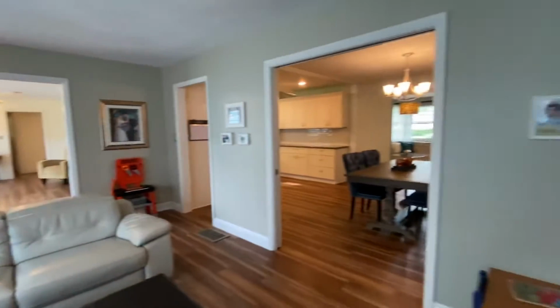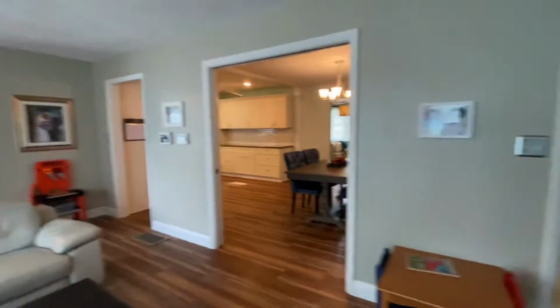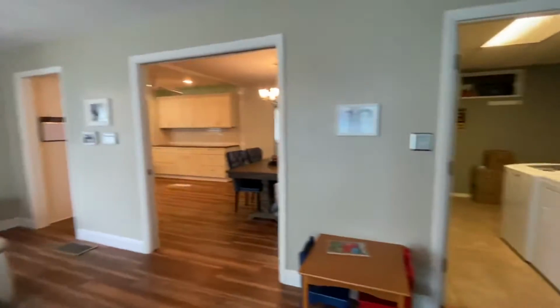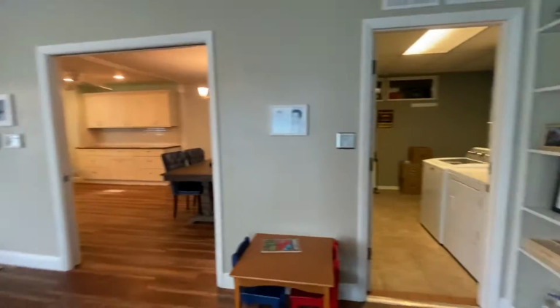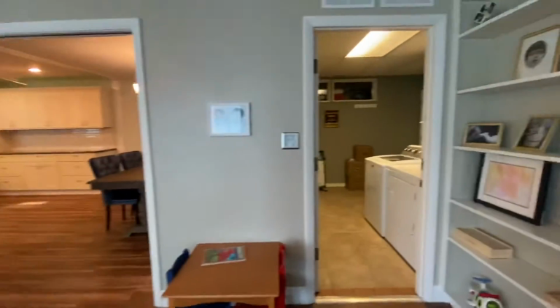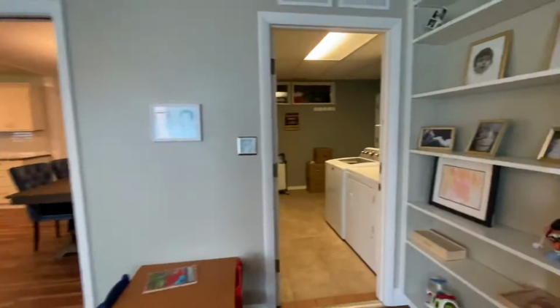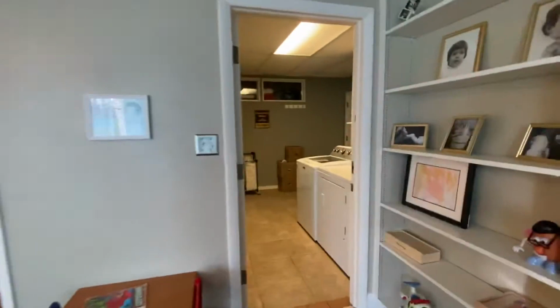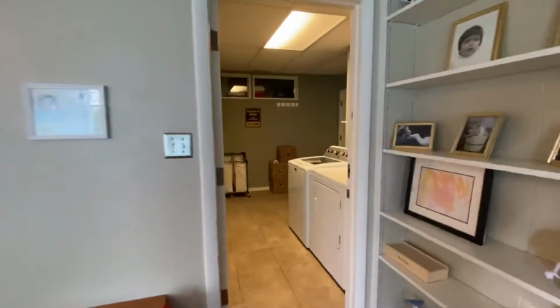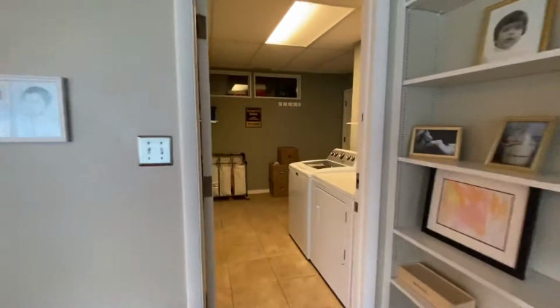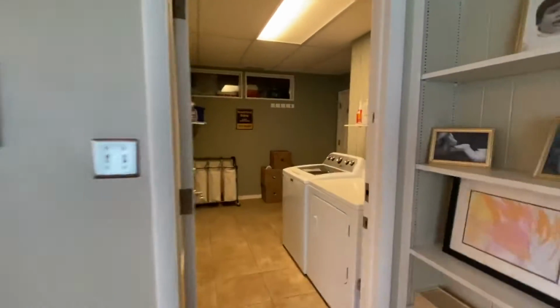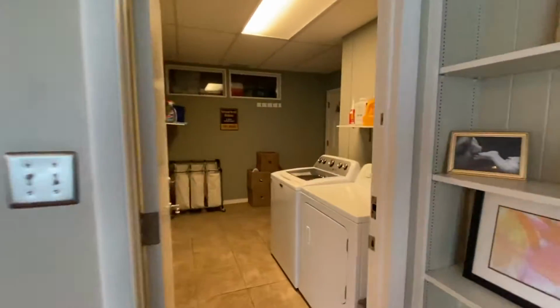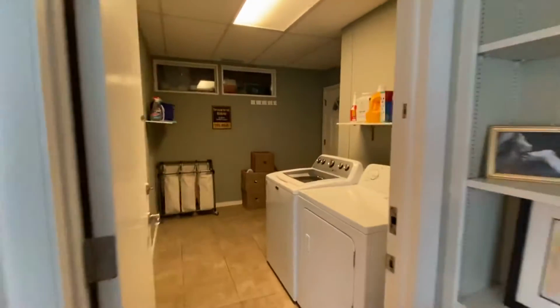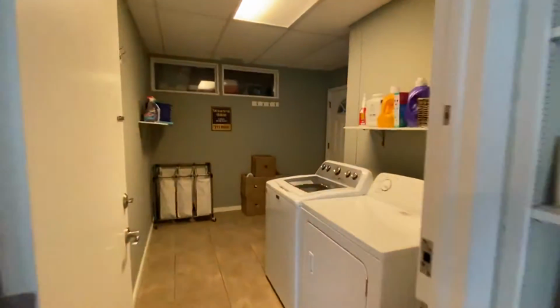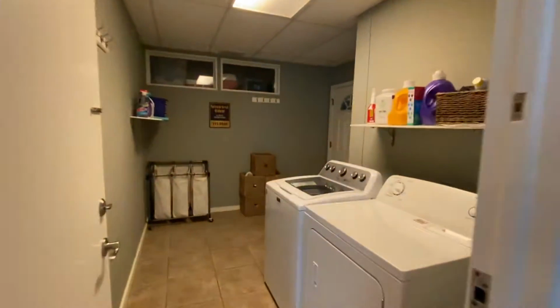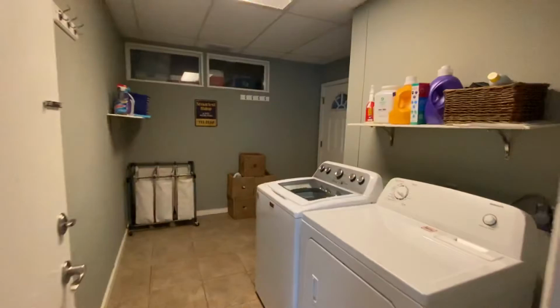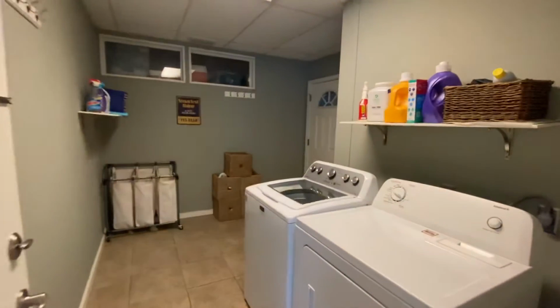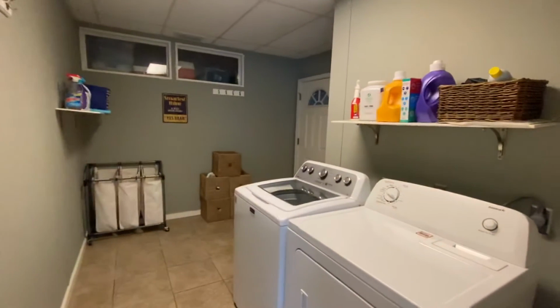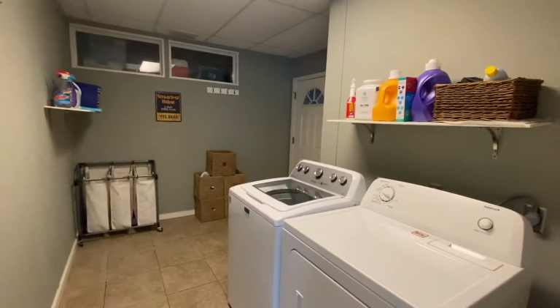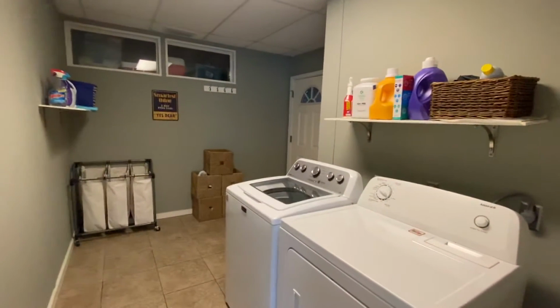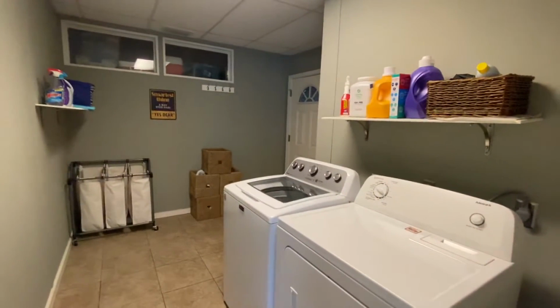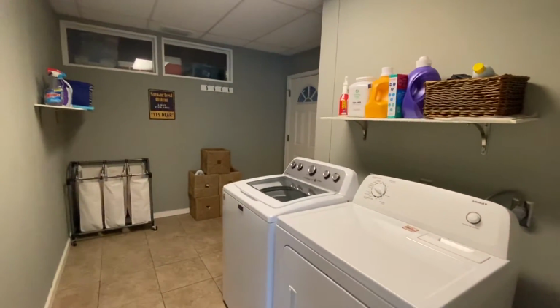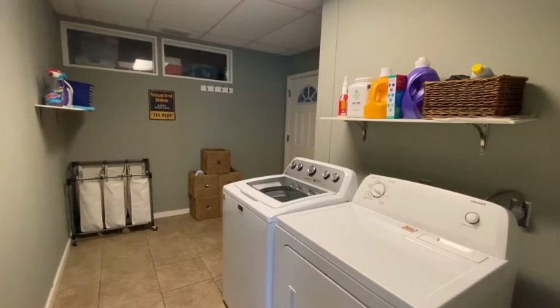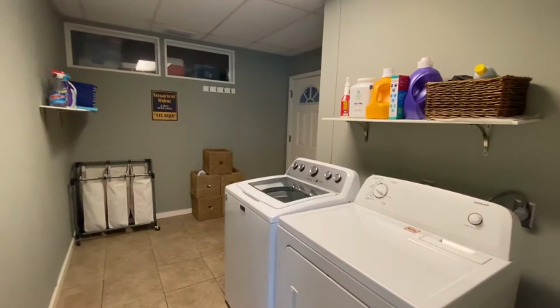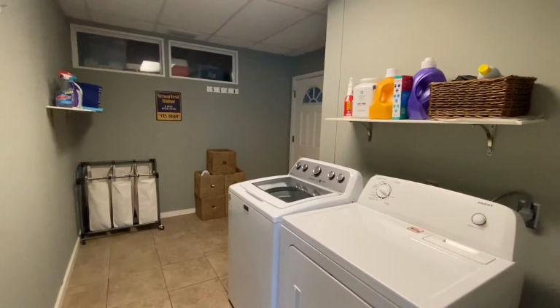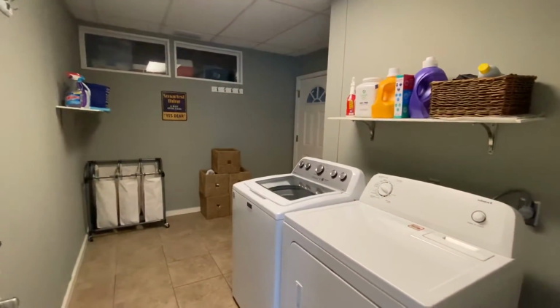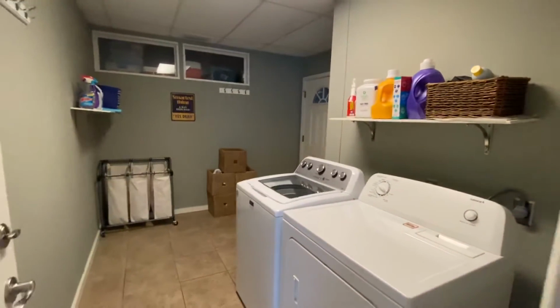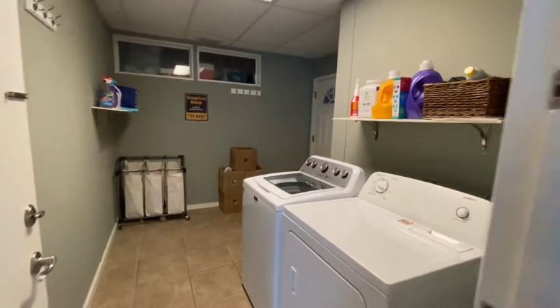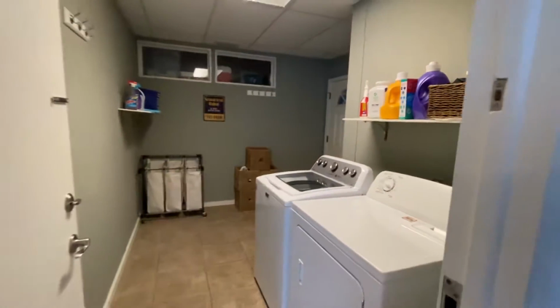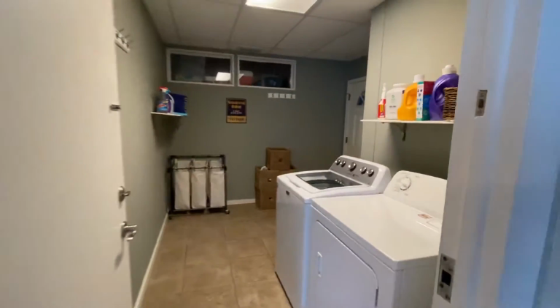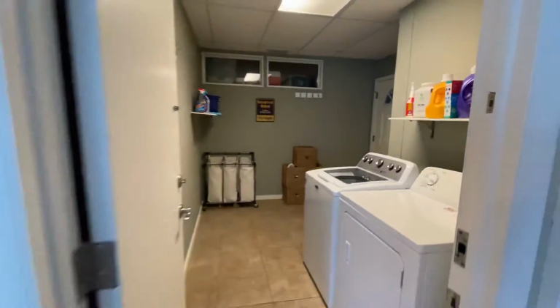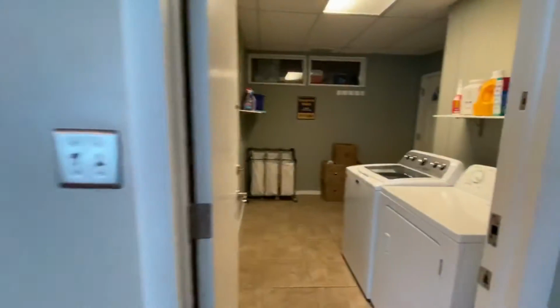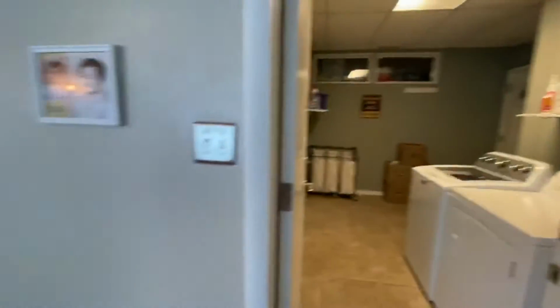You got your laundry room in here, which will lead you to a three-car garage. It's got a two-car garage door but space enough for three cars in there.